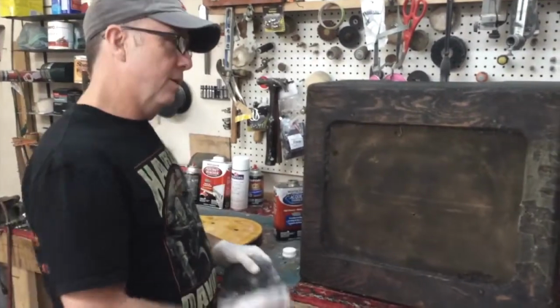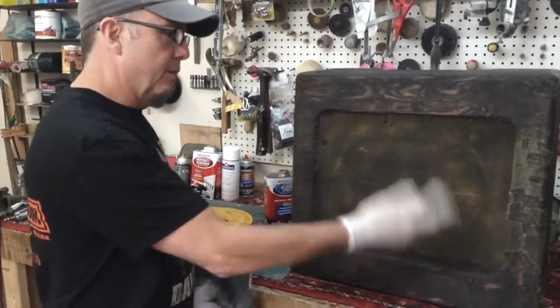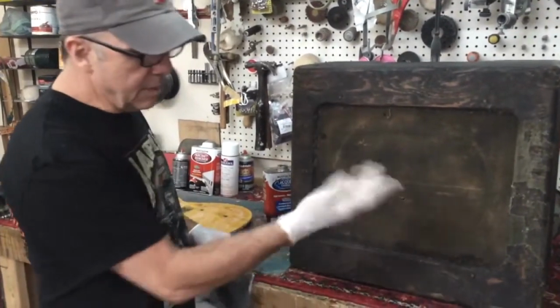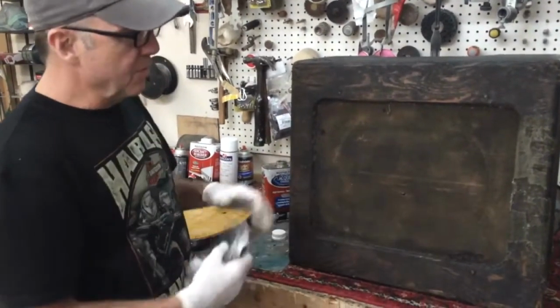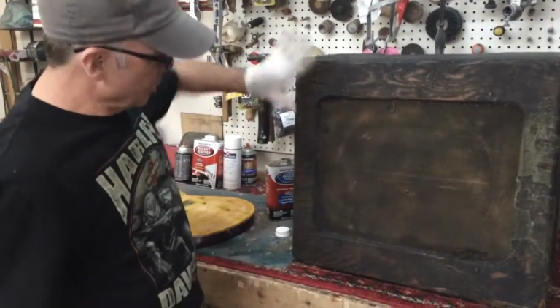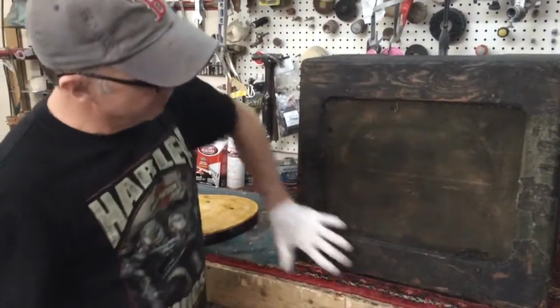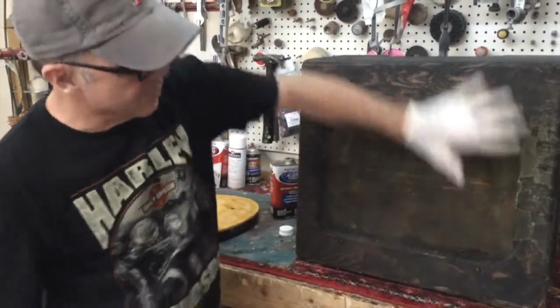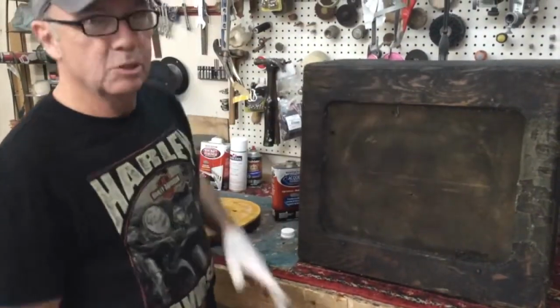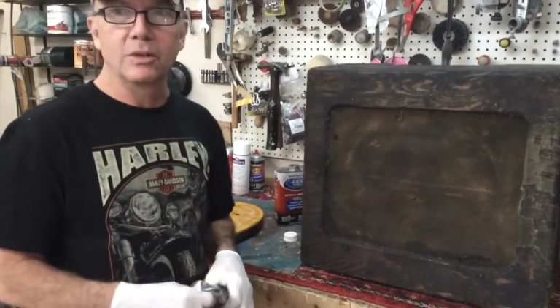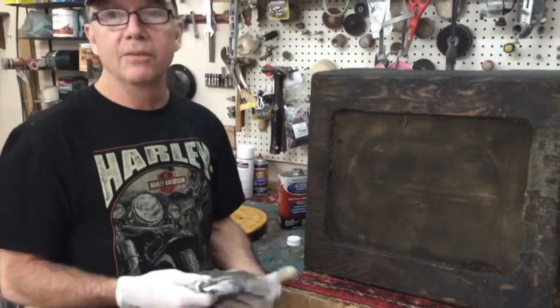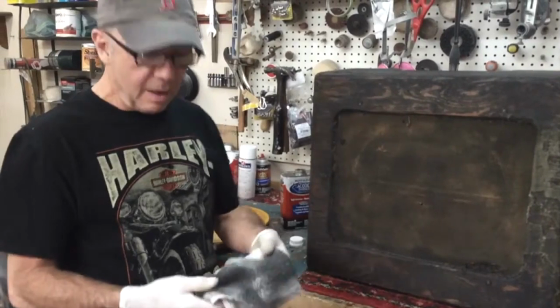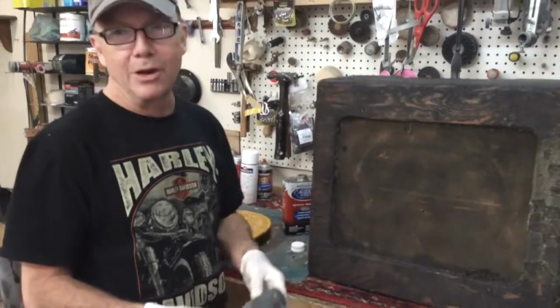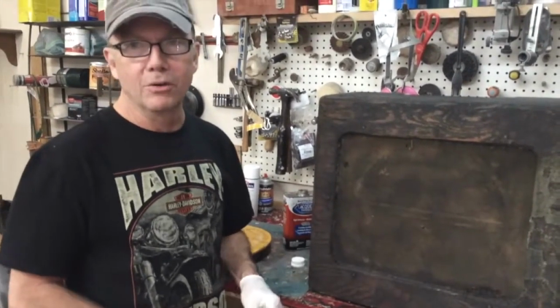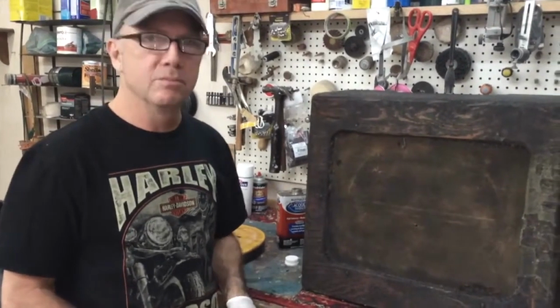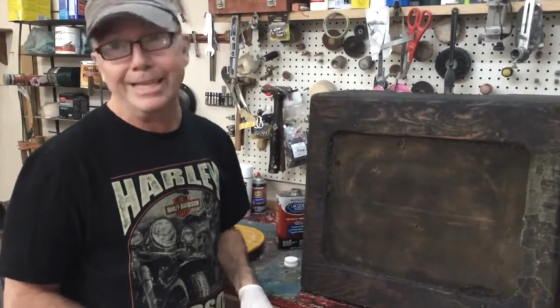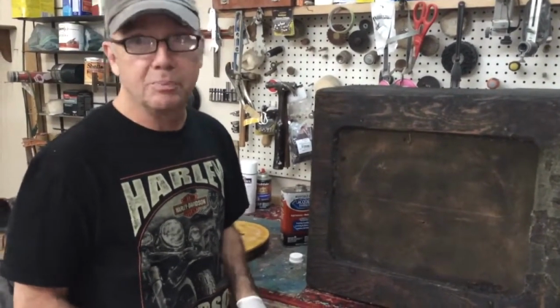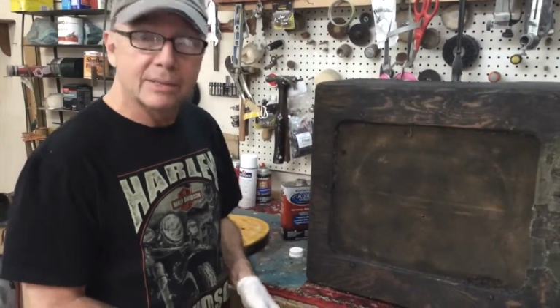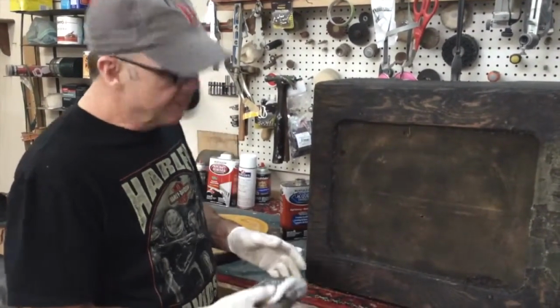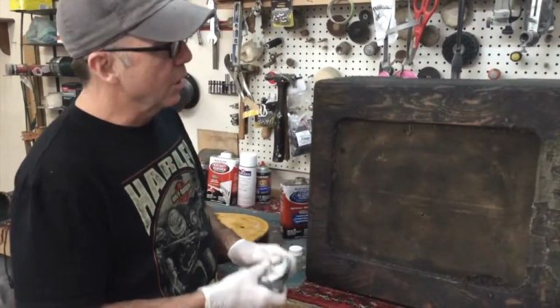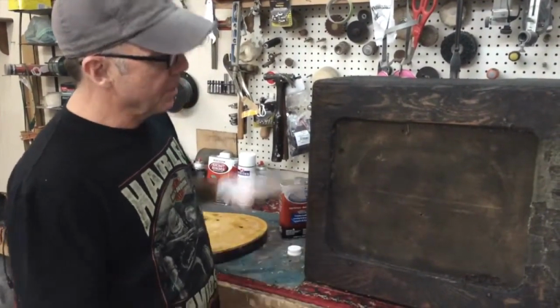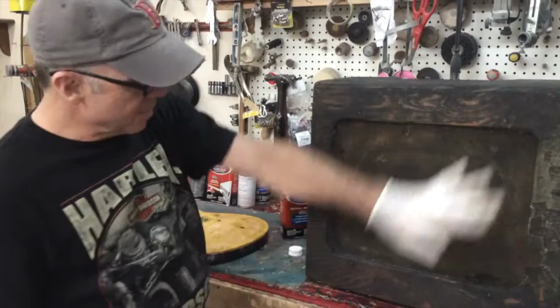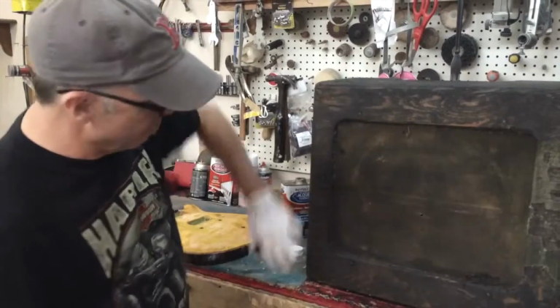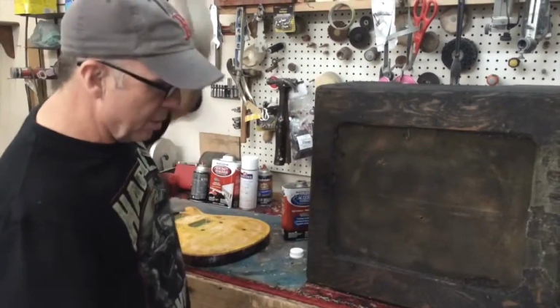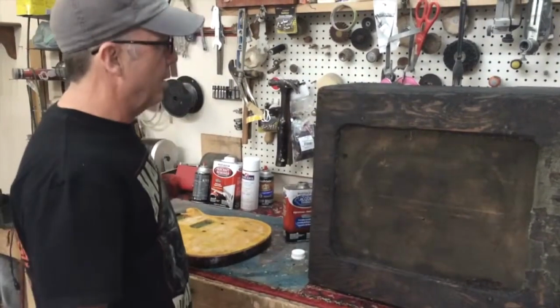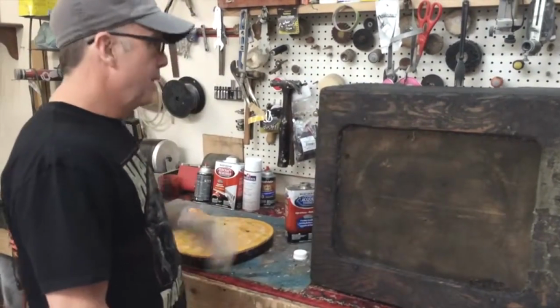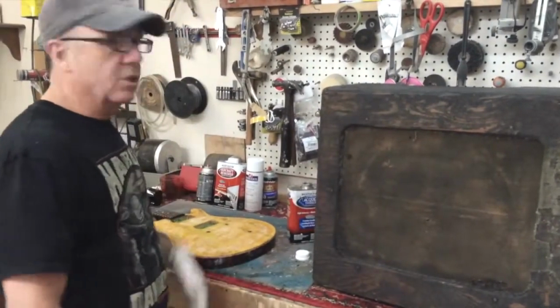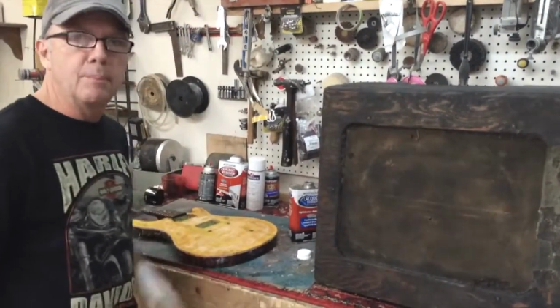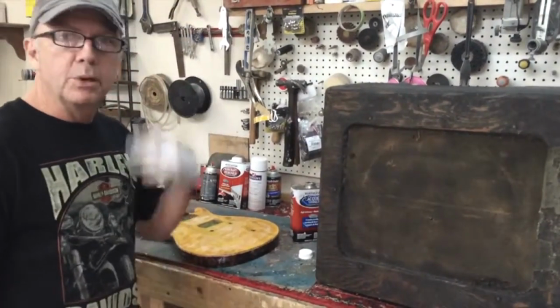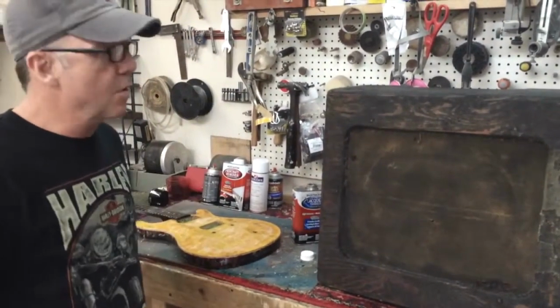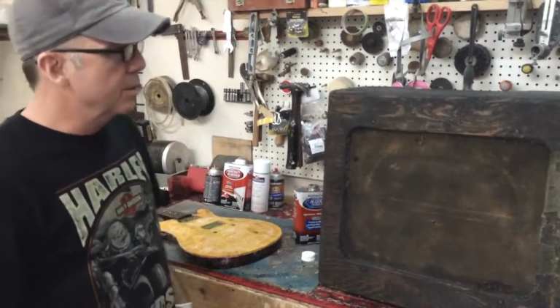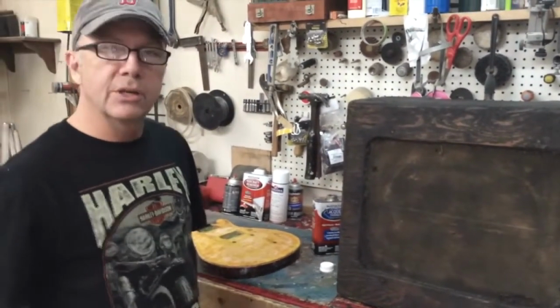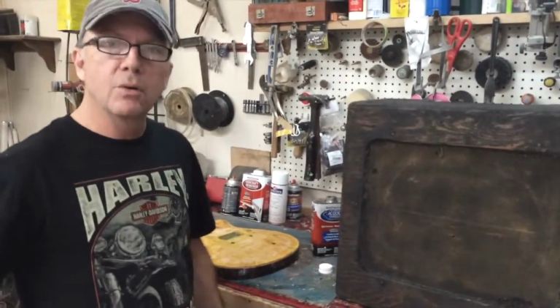I think the history of this amp kind of speaks for itself. It's obviously been on the road for 60 years plus. I'm going to leave its natural mojo here and just clean it up and put a coat of varnish on it and set it on the floor.